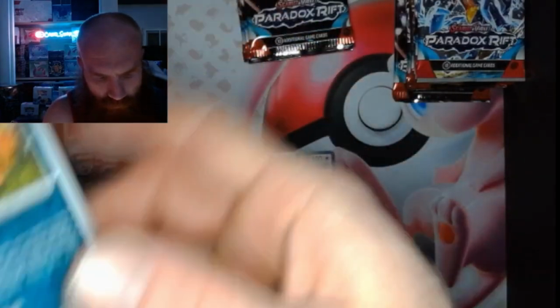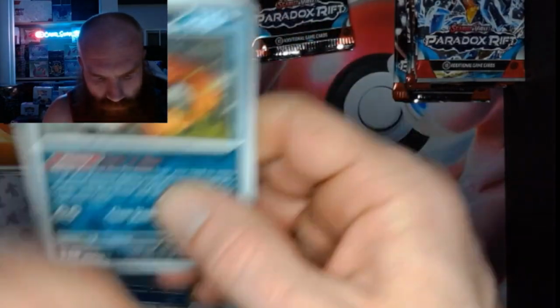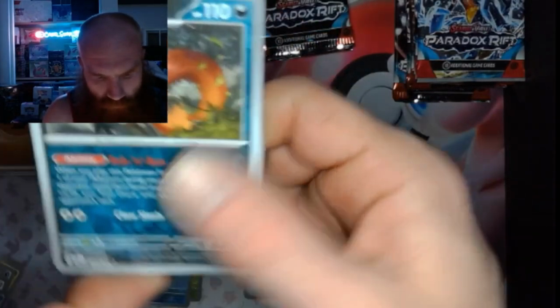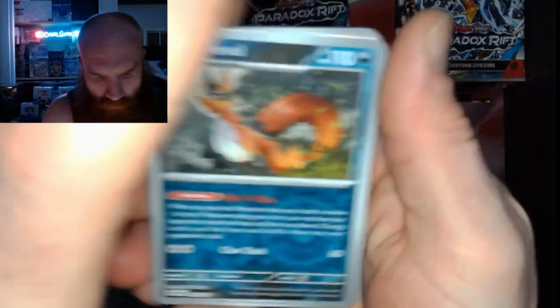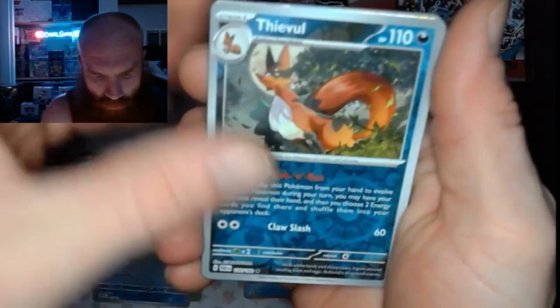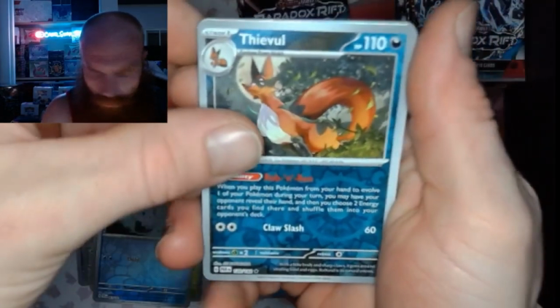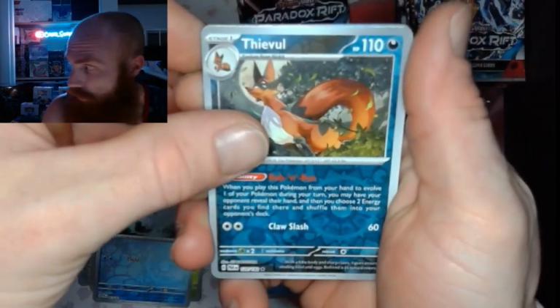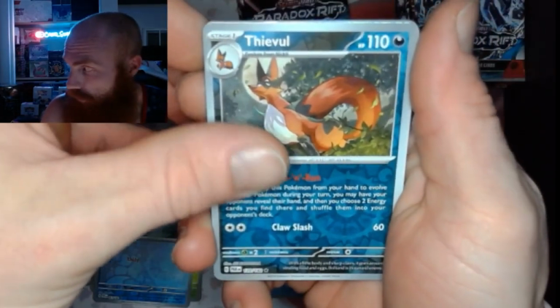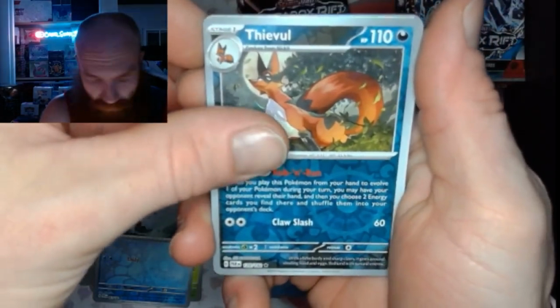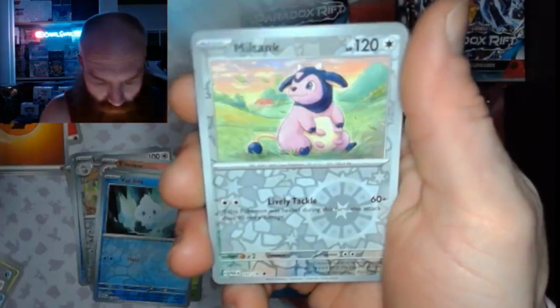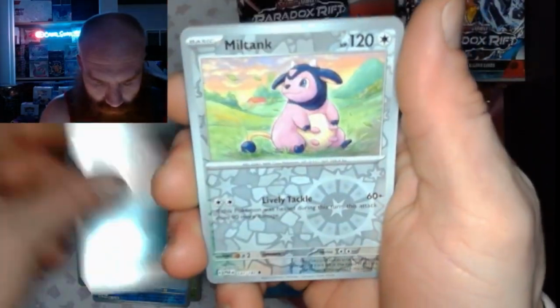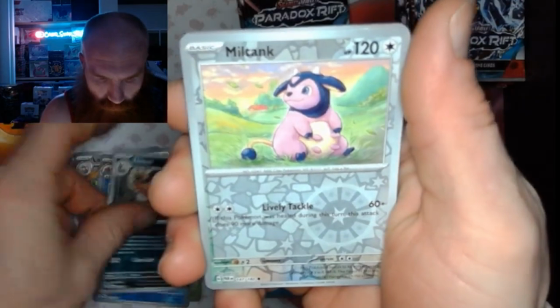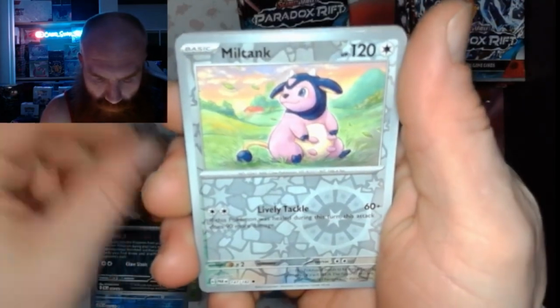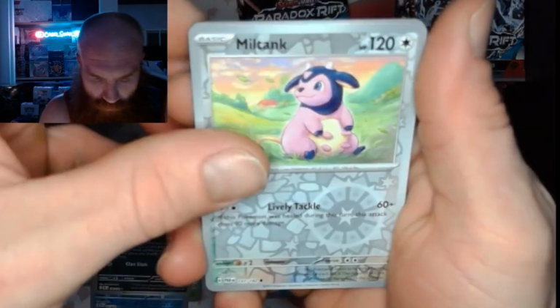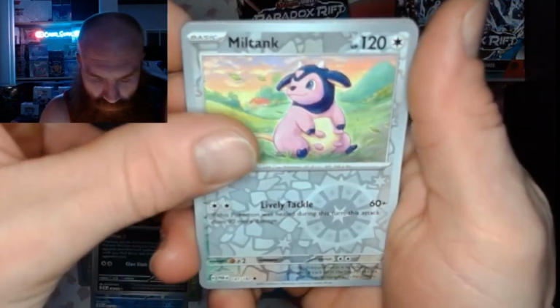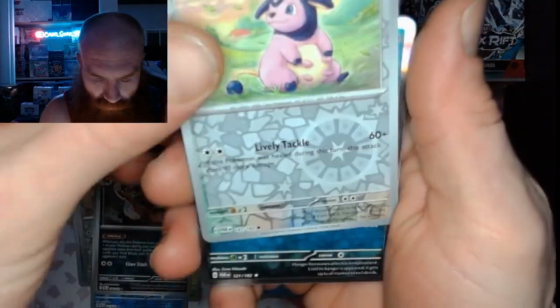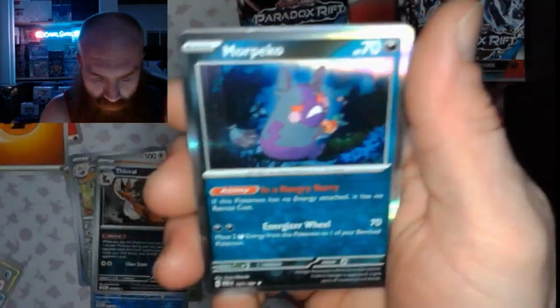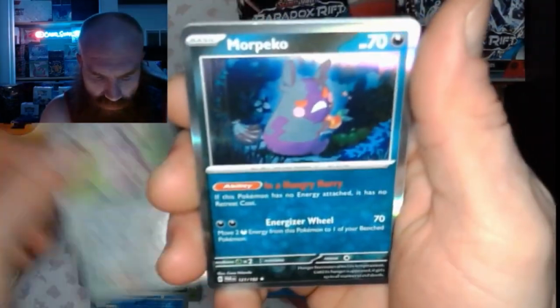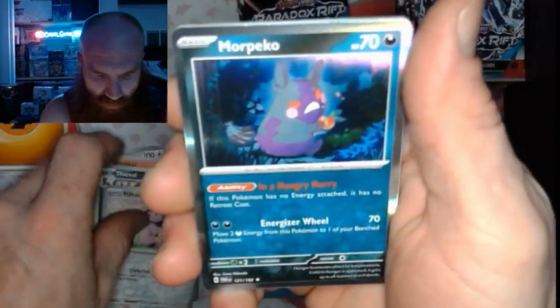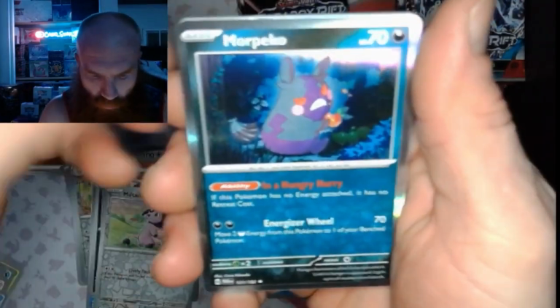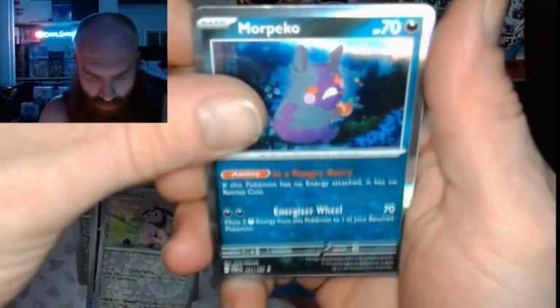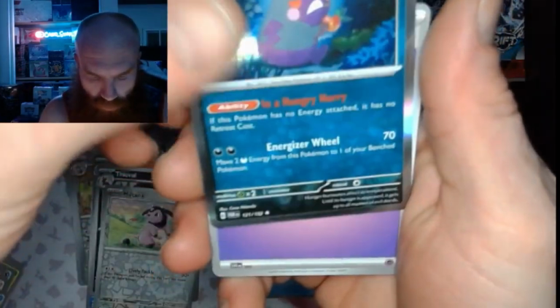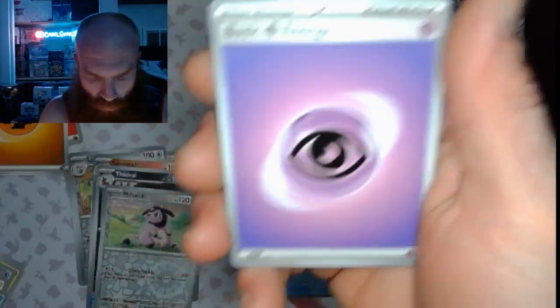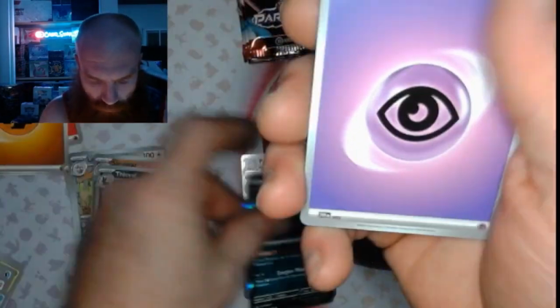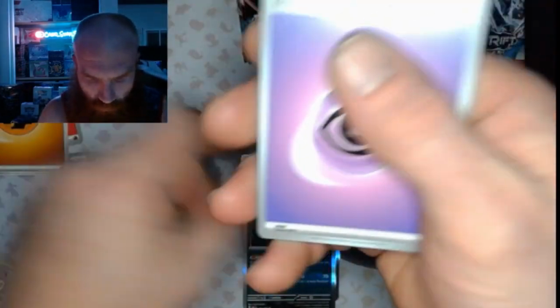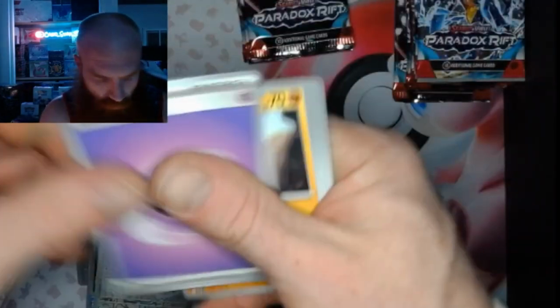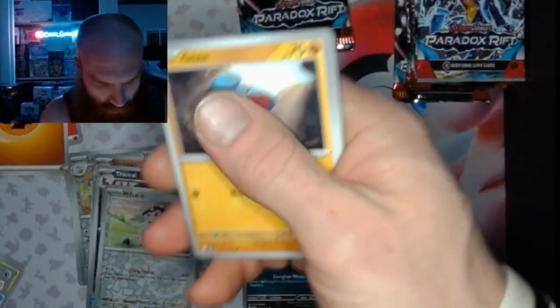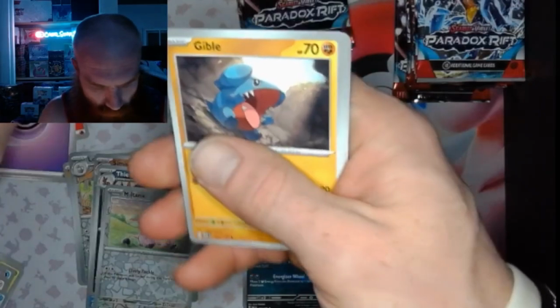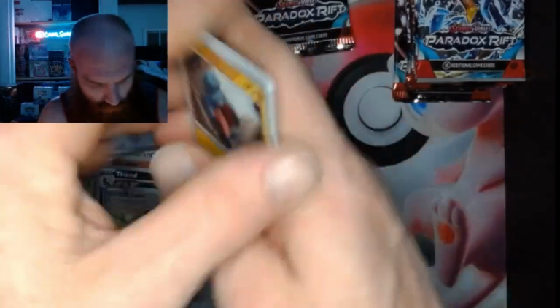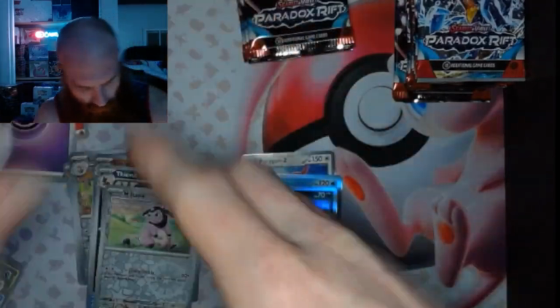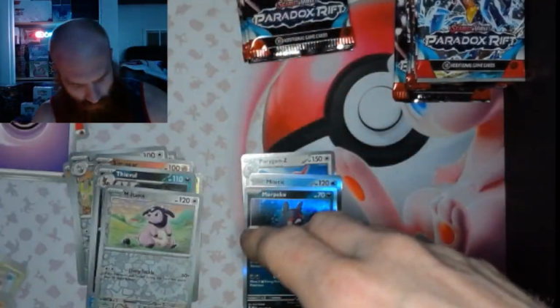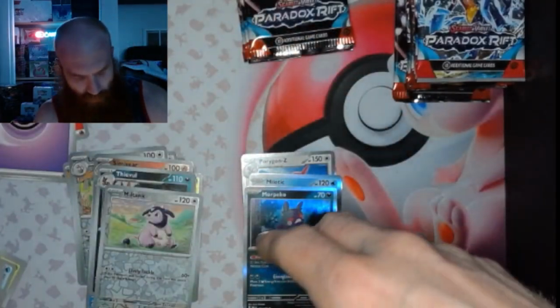You got a Feebas Reverse, a Miltank Reverse, and a Morpeko Holo.